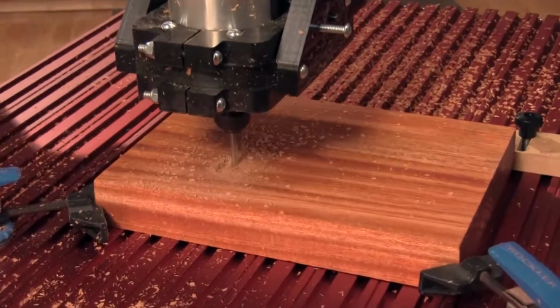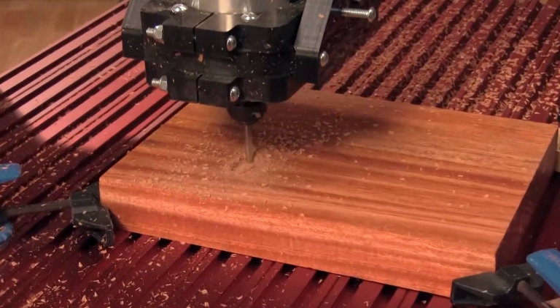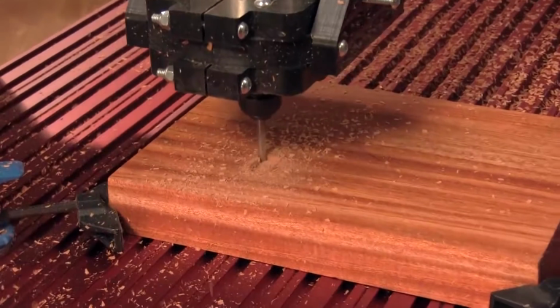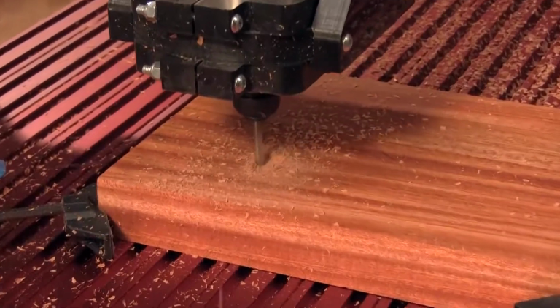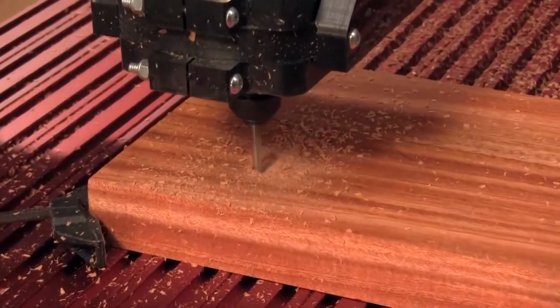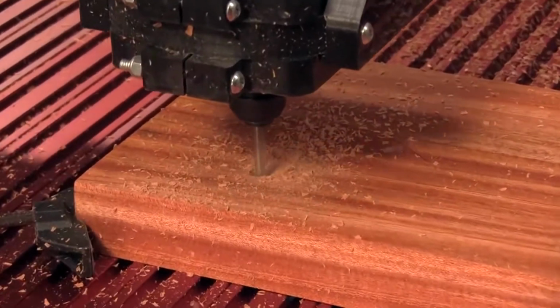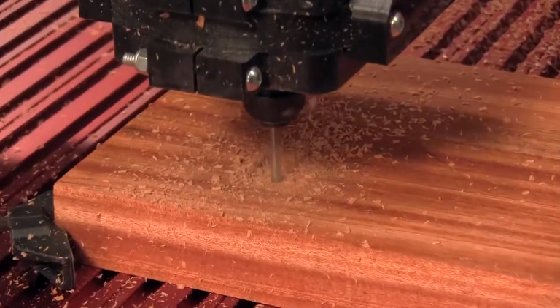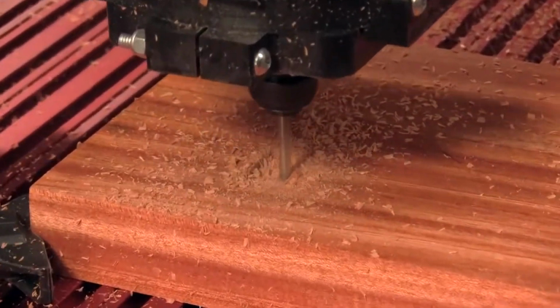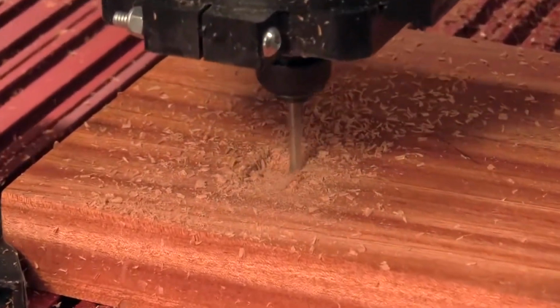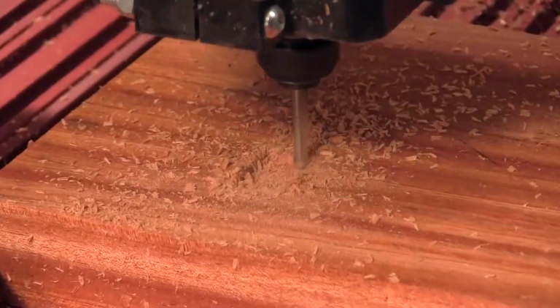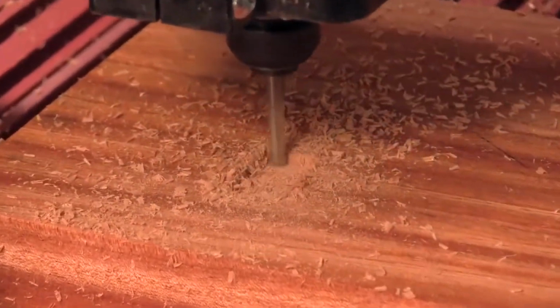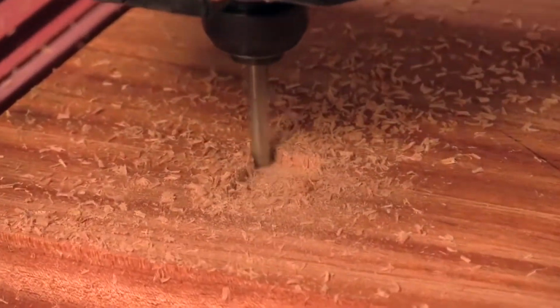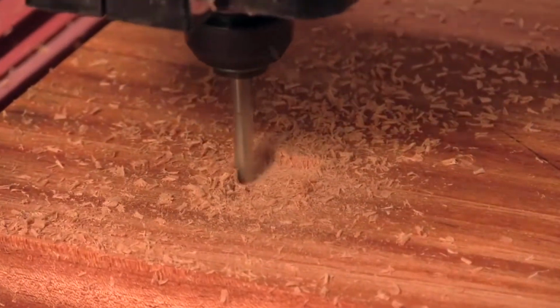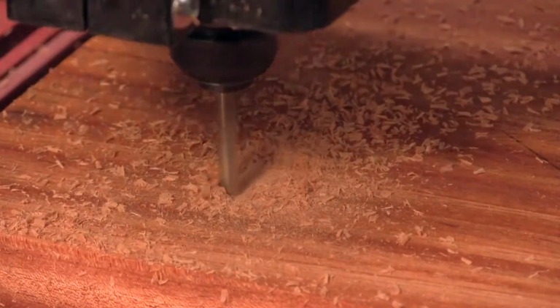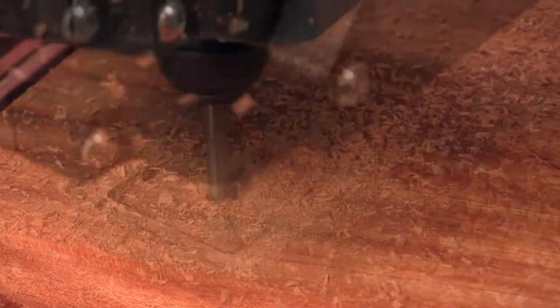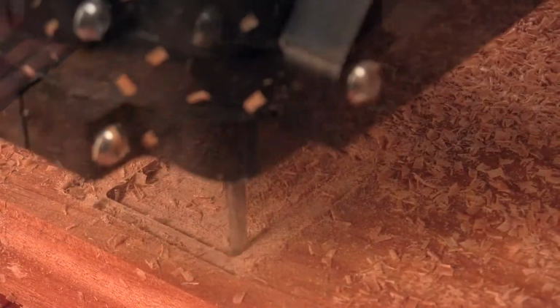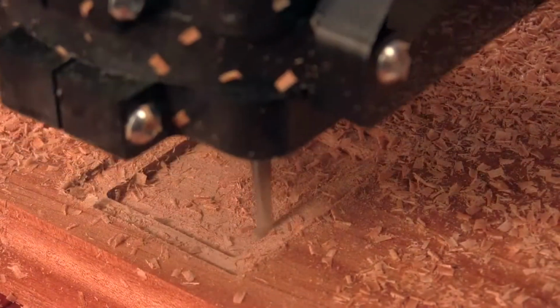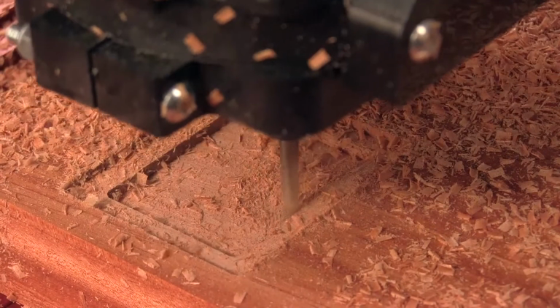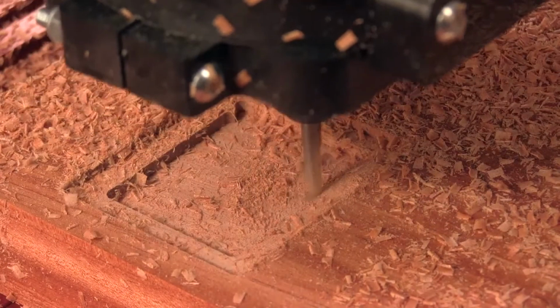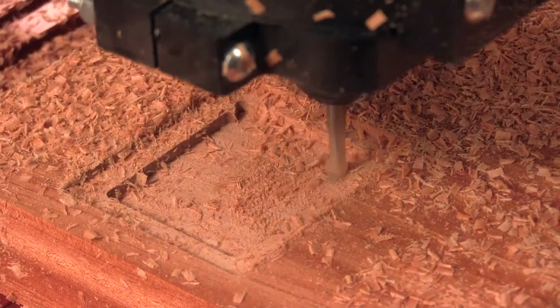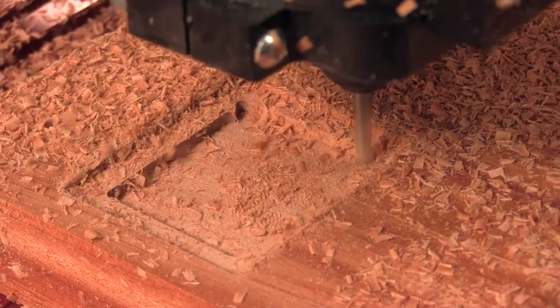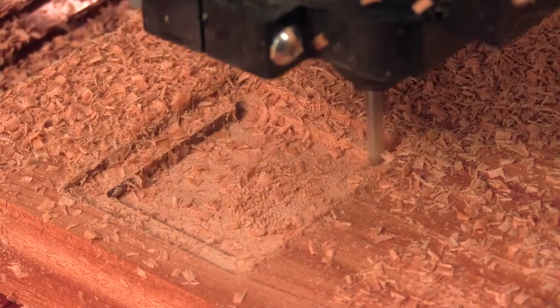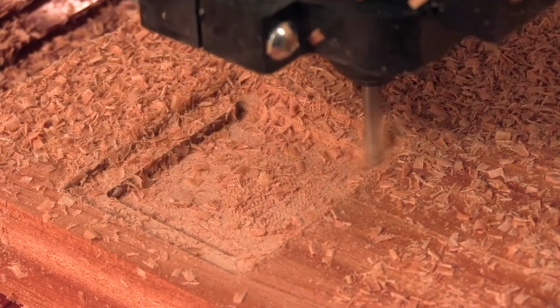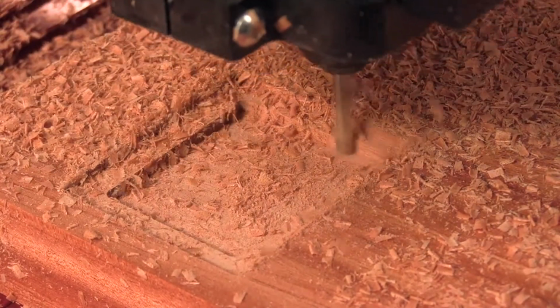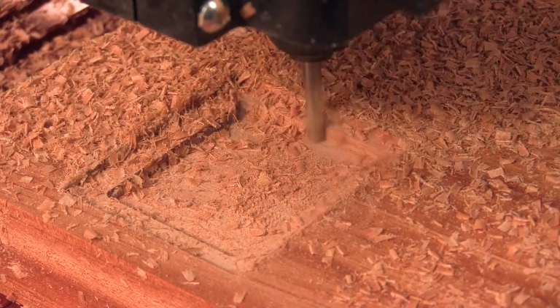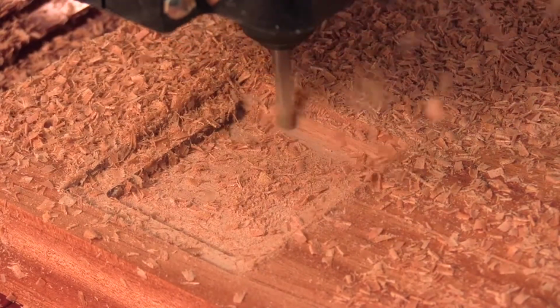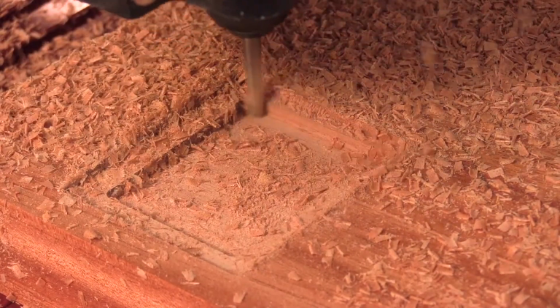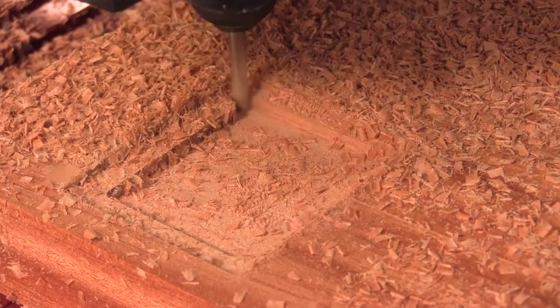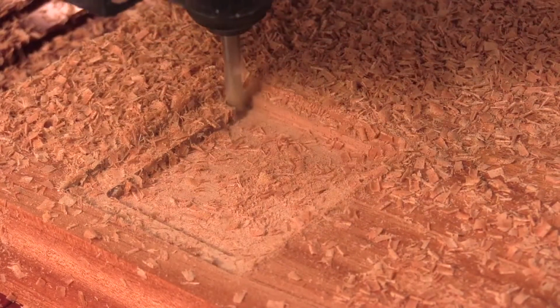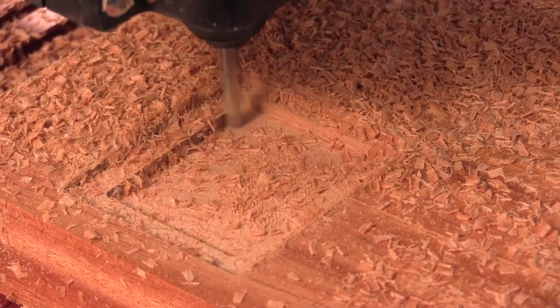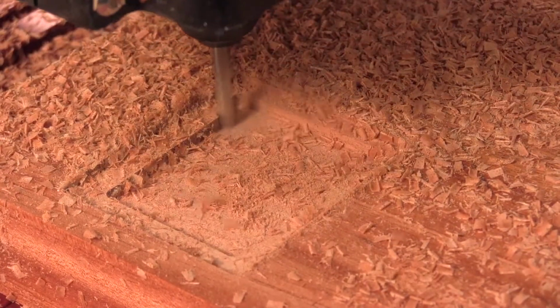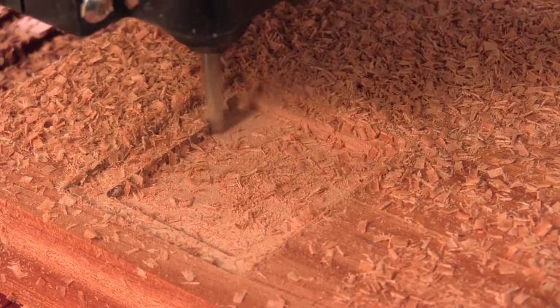It will take about 20 minutes to run, so I suggest you have a cup of coffee or two ready. While it's tempting to do so, I never leave a CNC running in my shop all by itself.